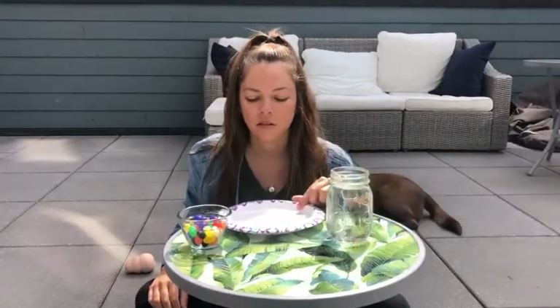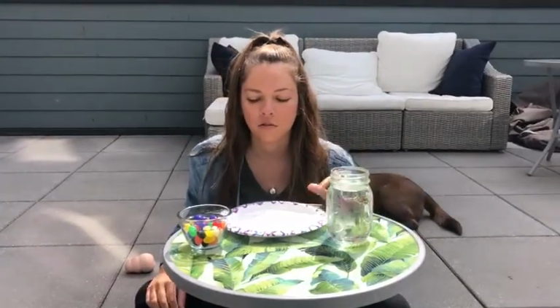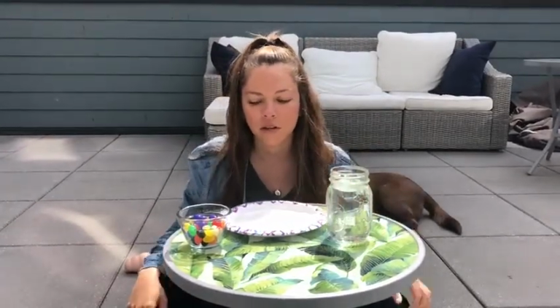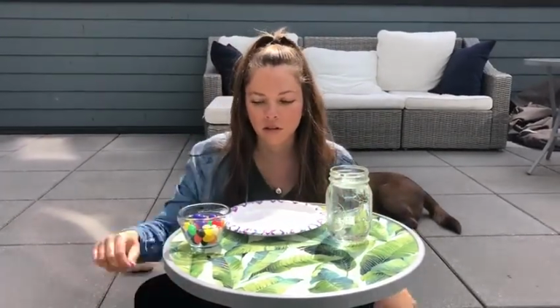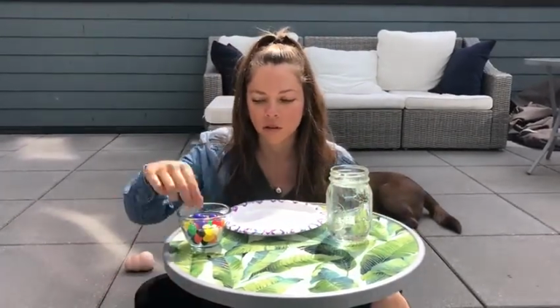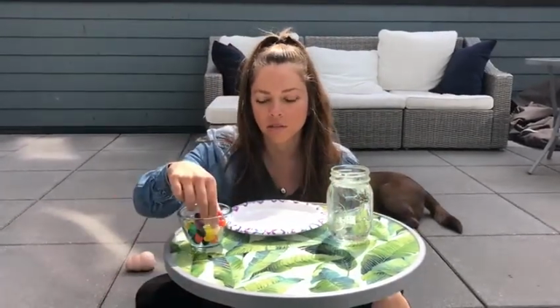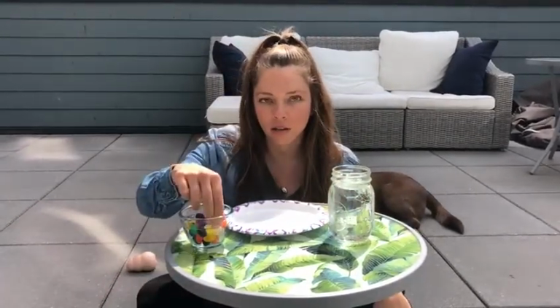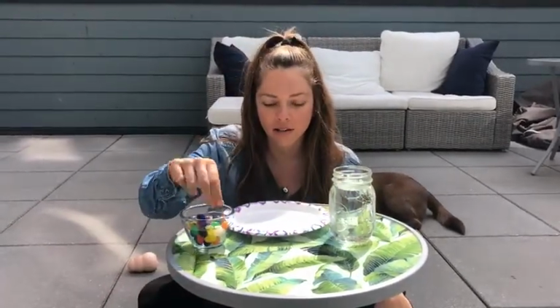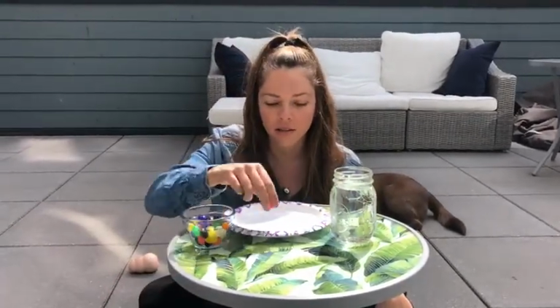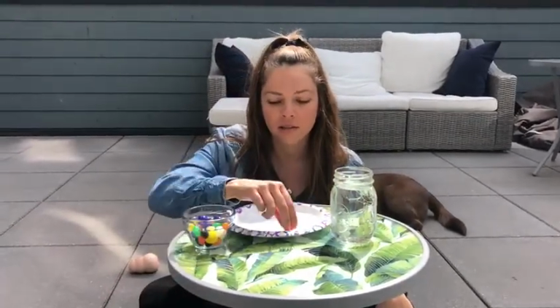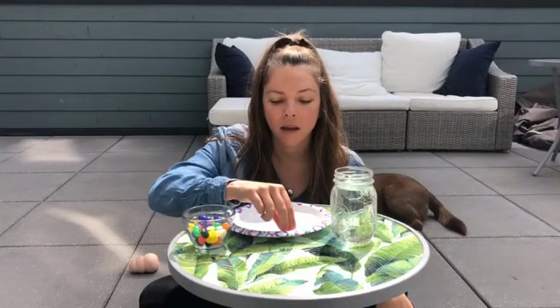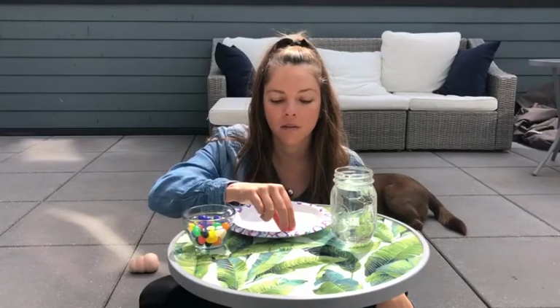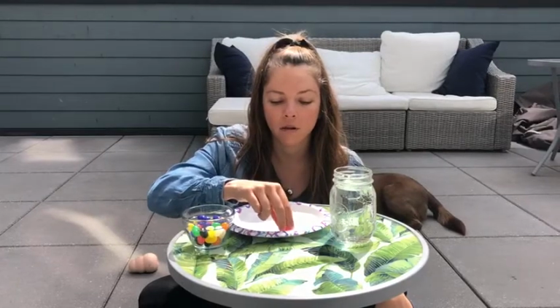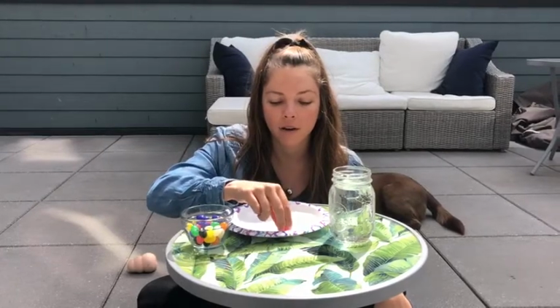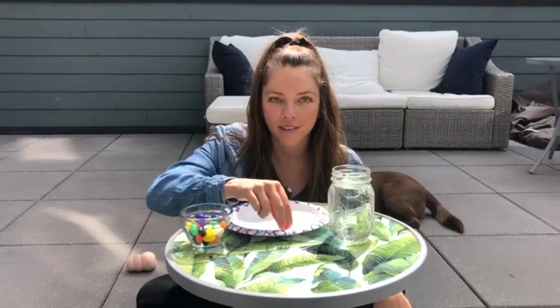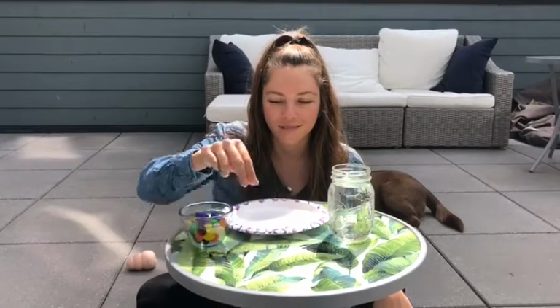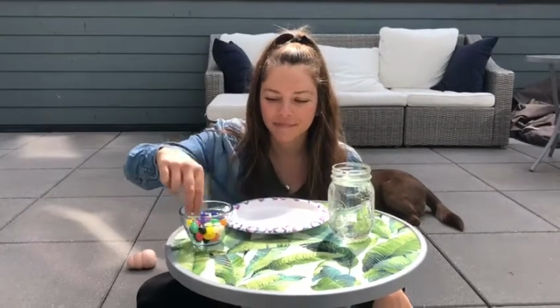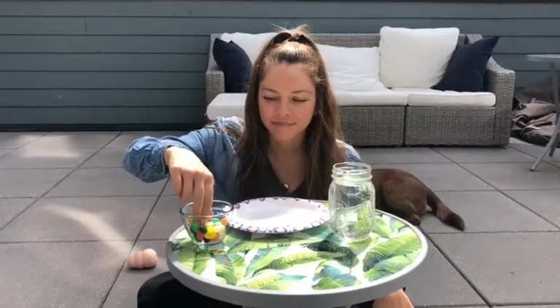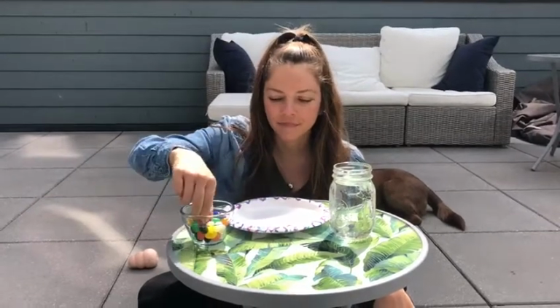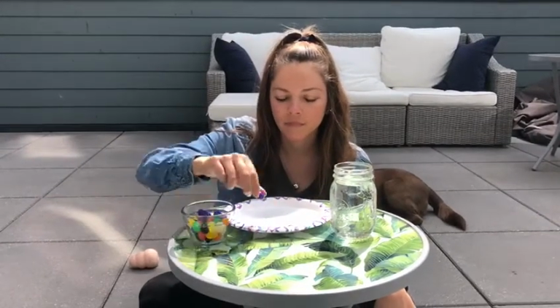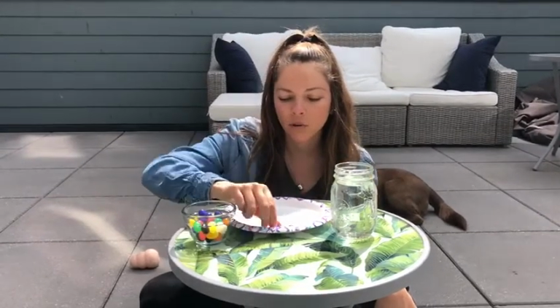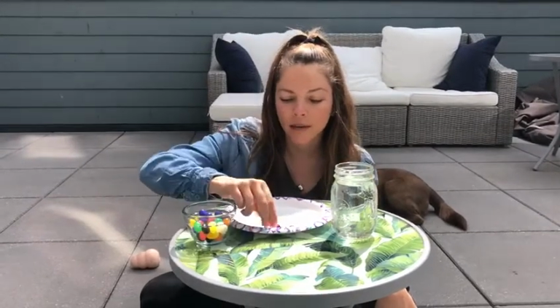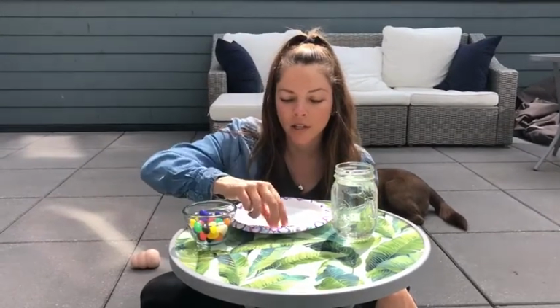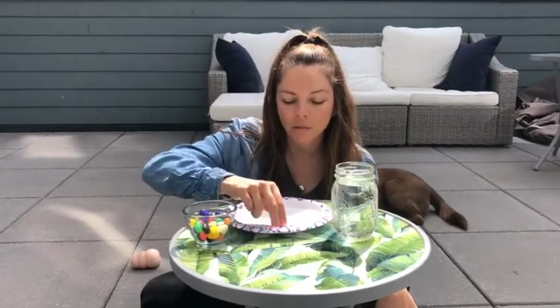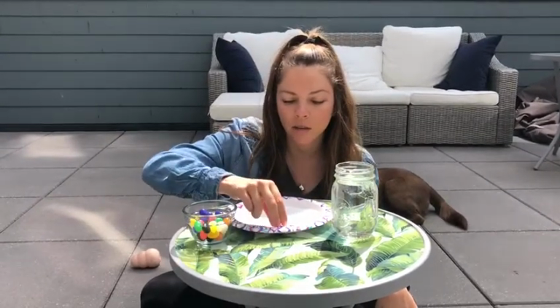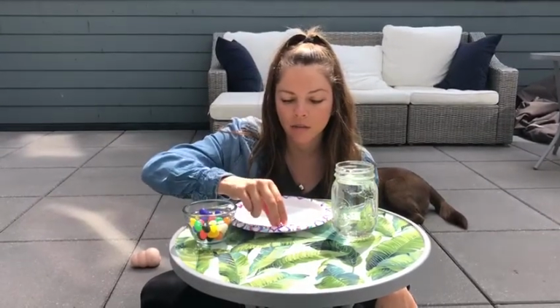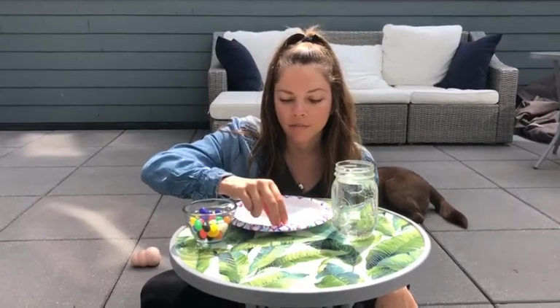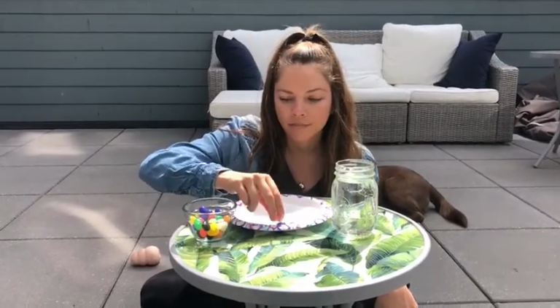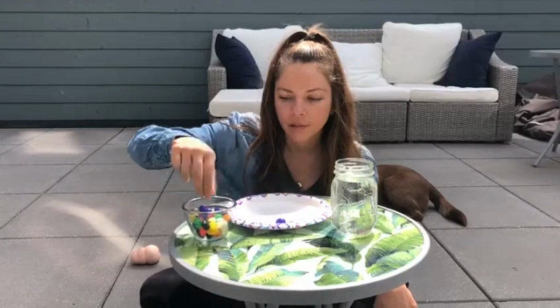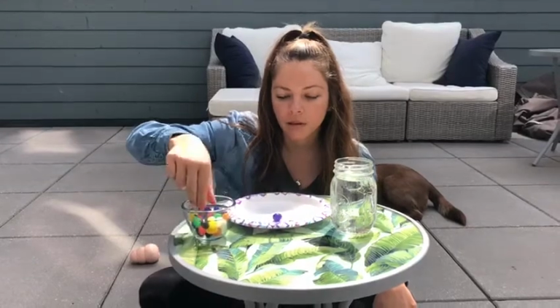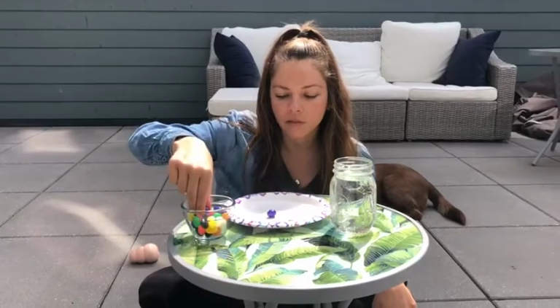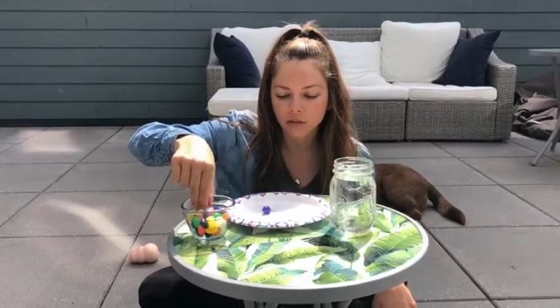So first, you're going to pick your jelly beans and put them around your plate. You can make any shape you'd like. I'm going to make a circle.